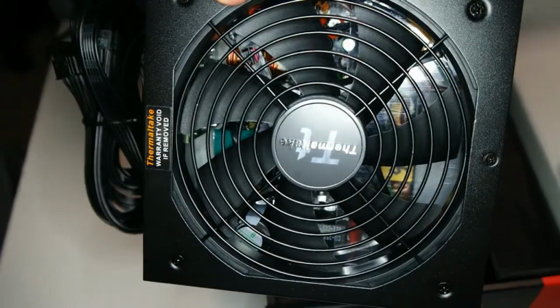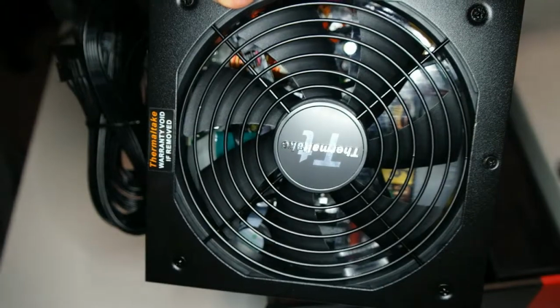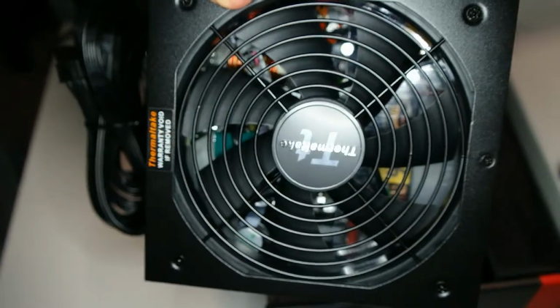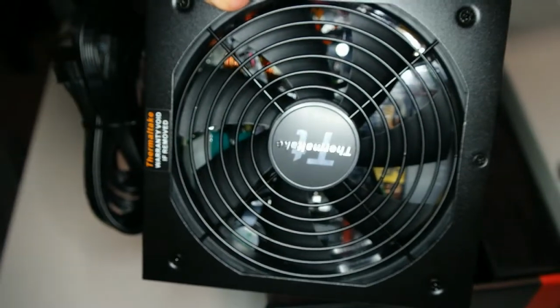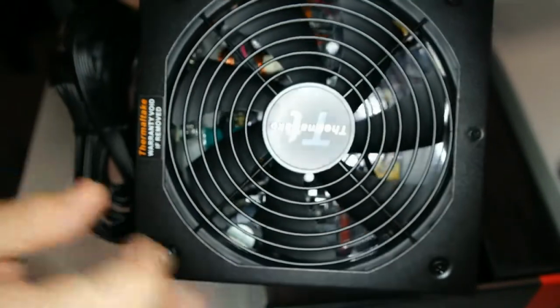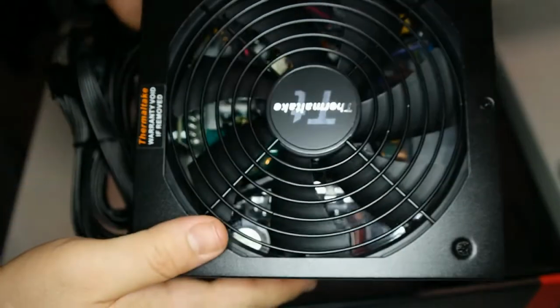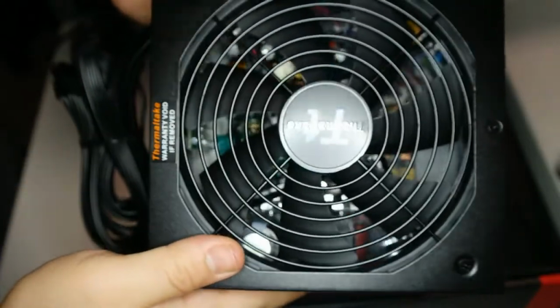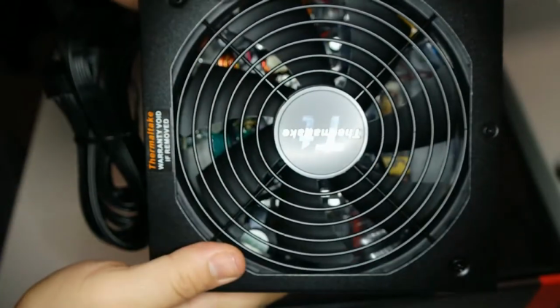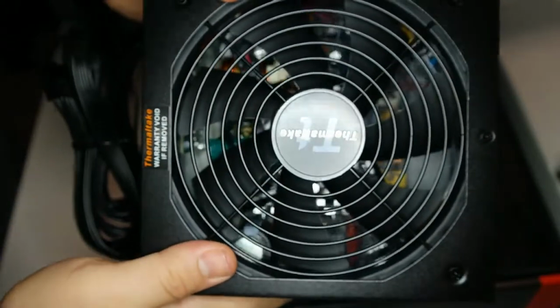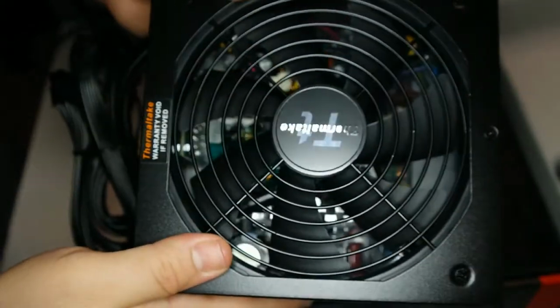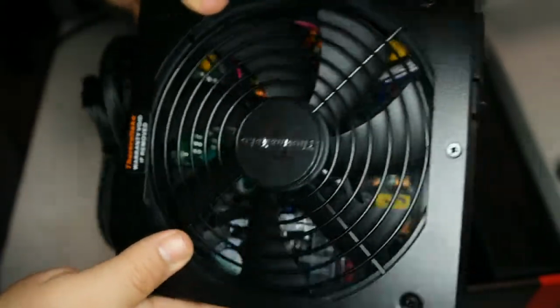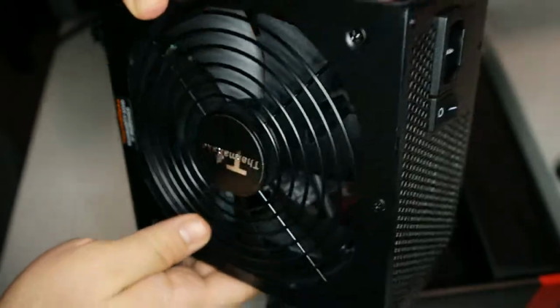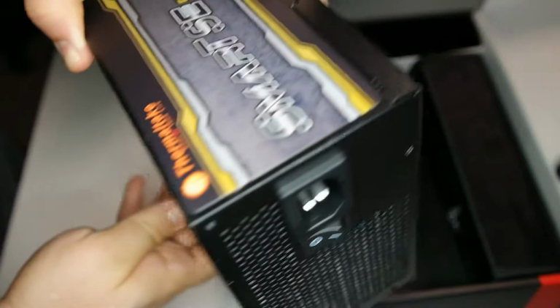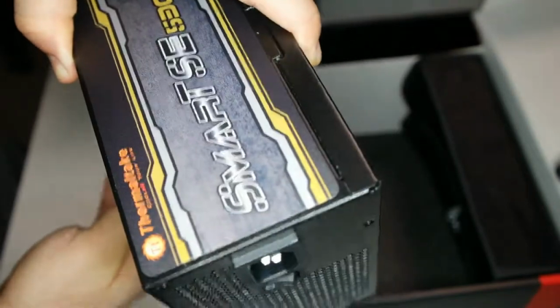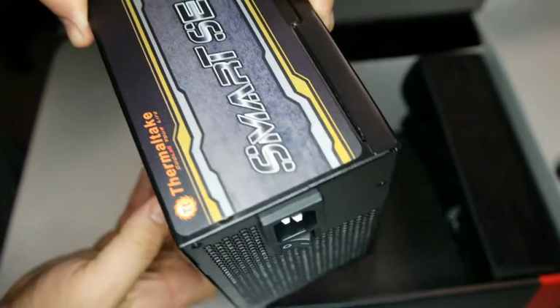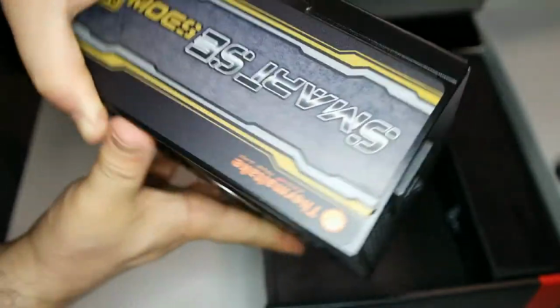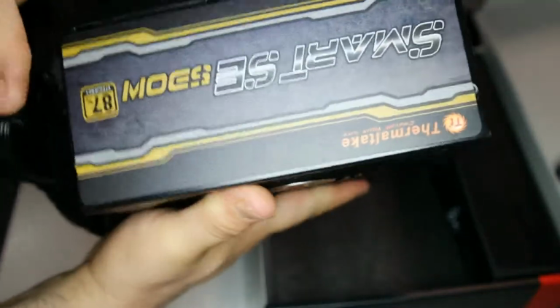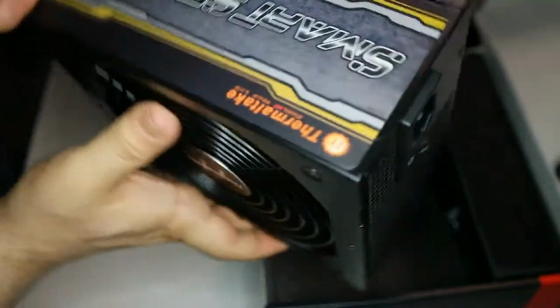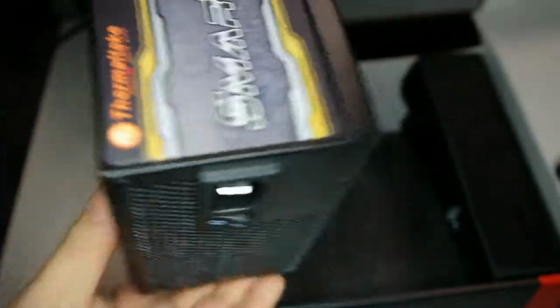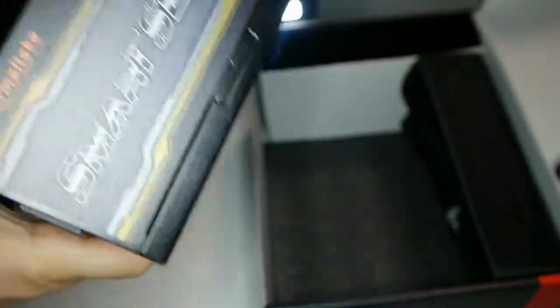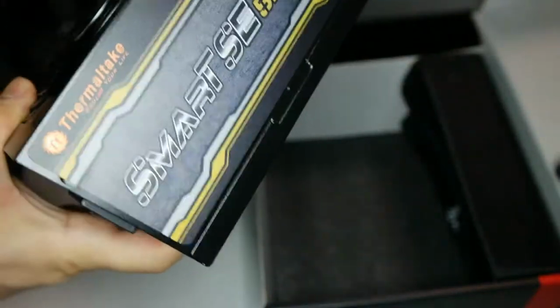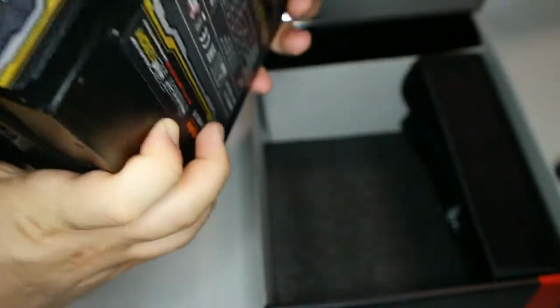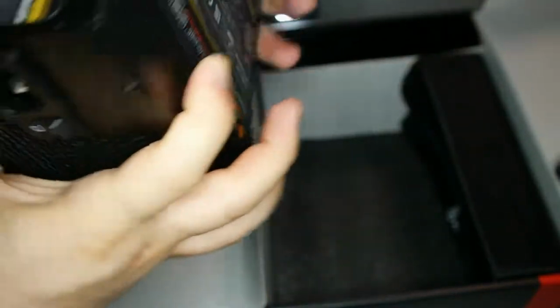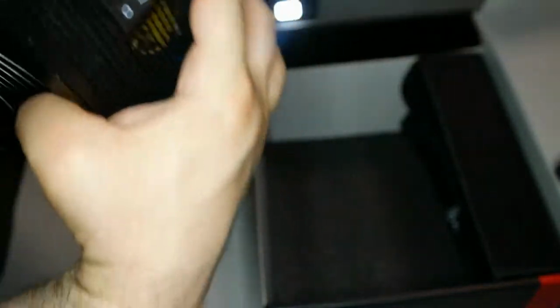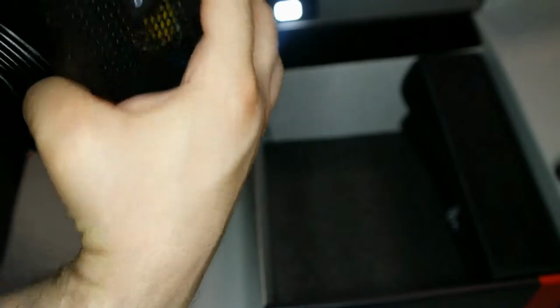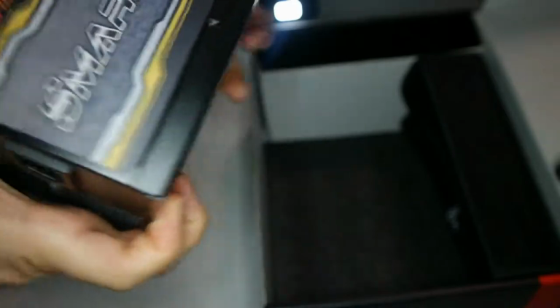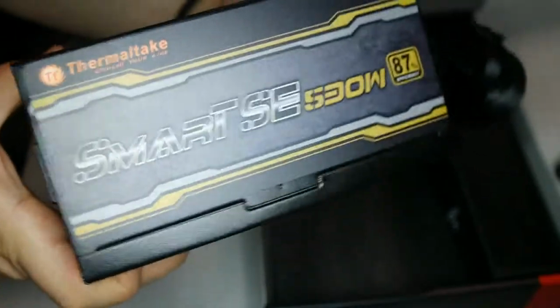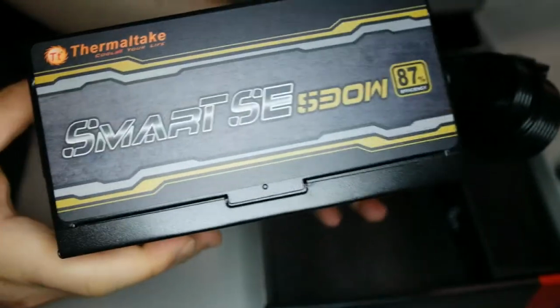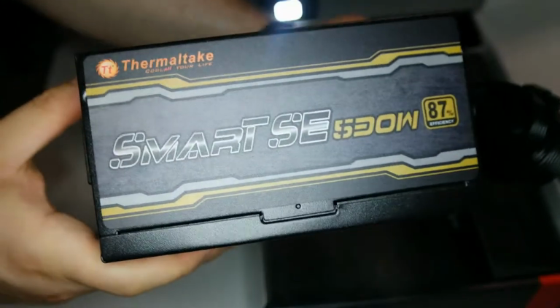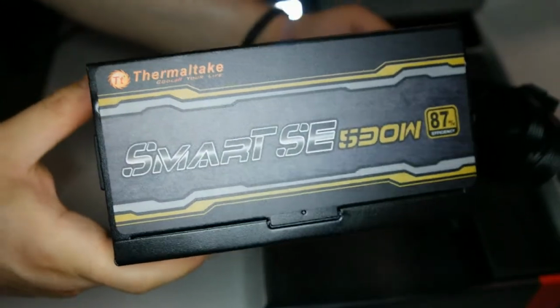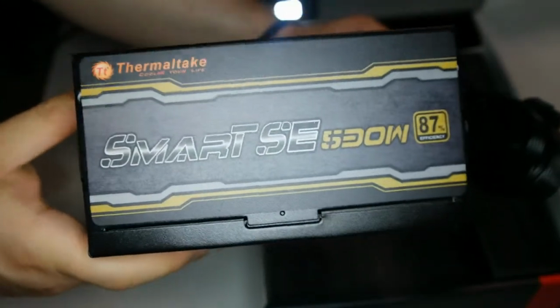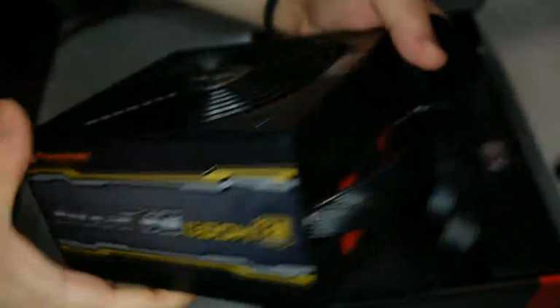There's plastic that needs to be taken off because if not, it's going to smell and melt from the heat that the power supply produces when you're using it. As you can see from the side, it is 87% efficient.